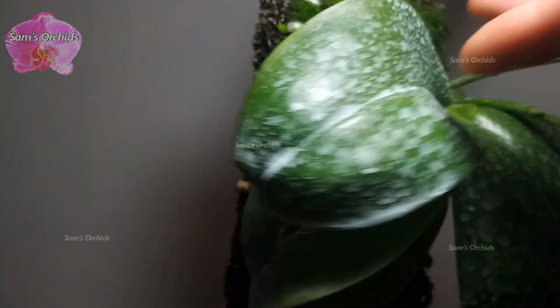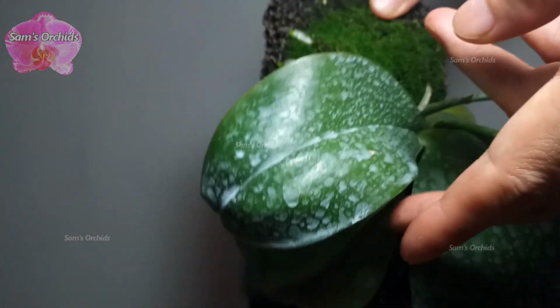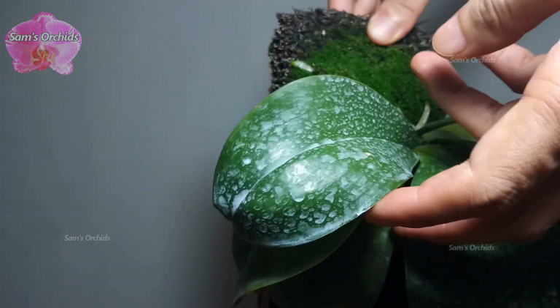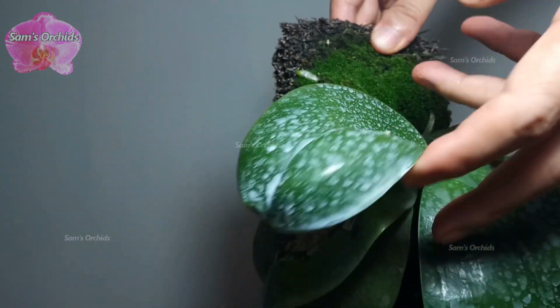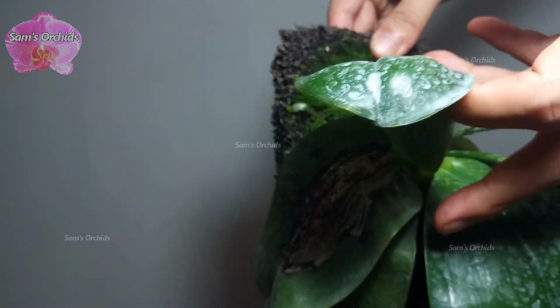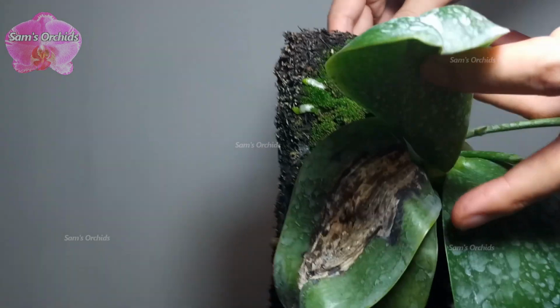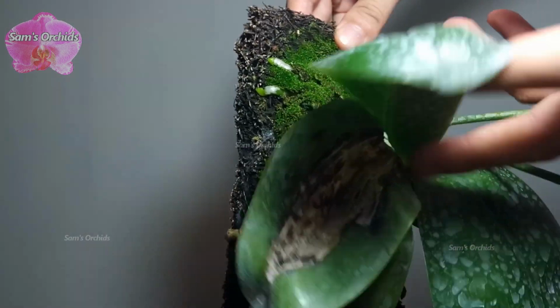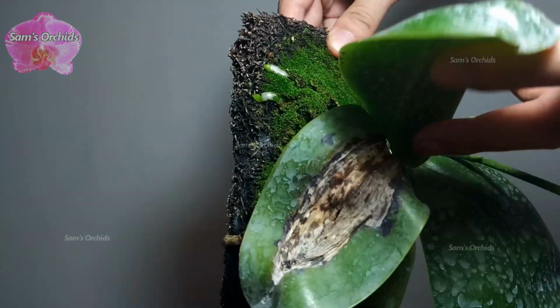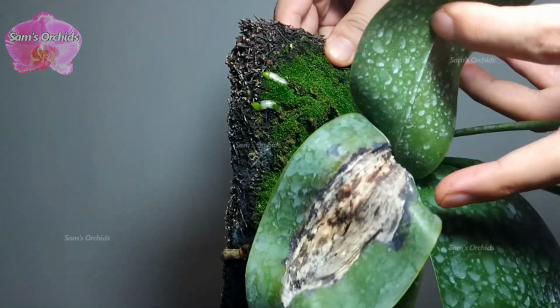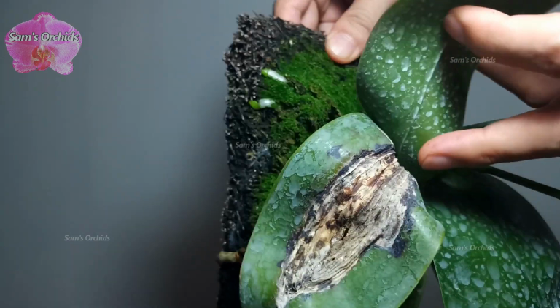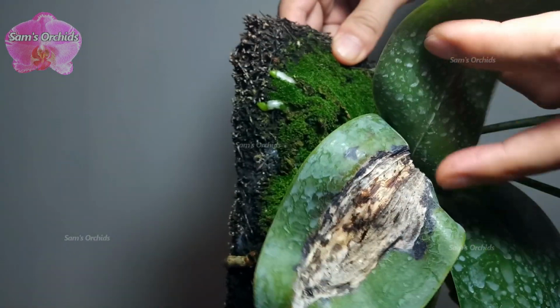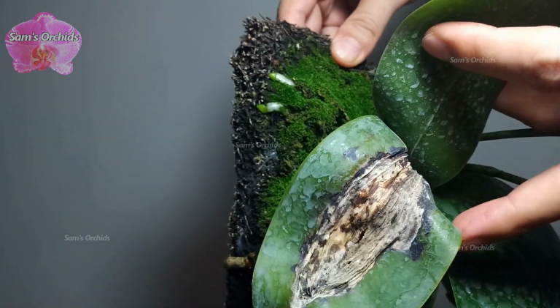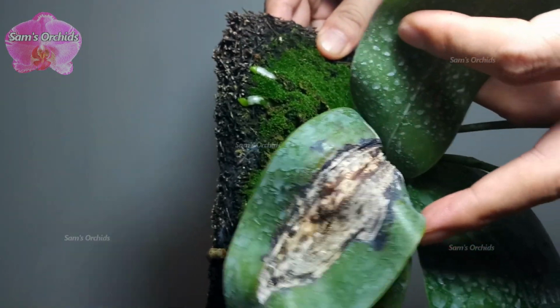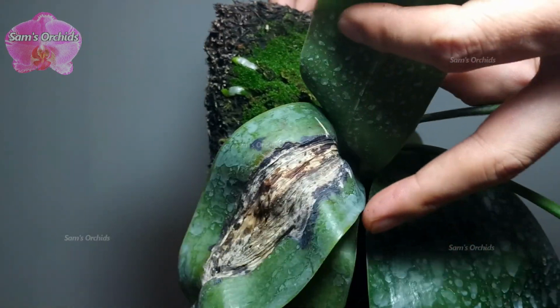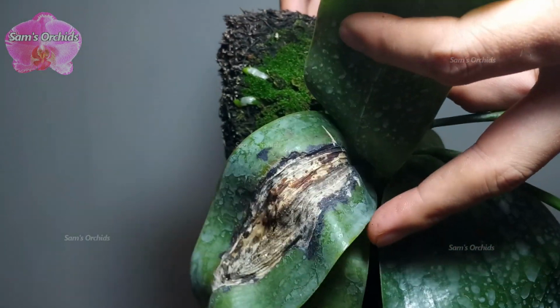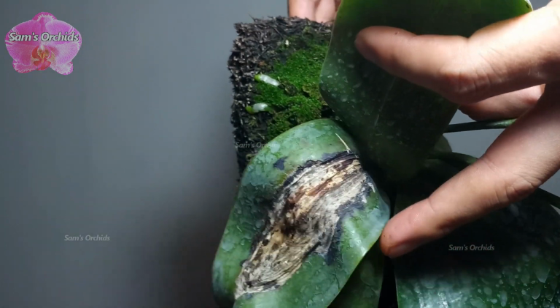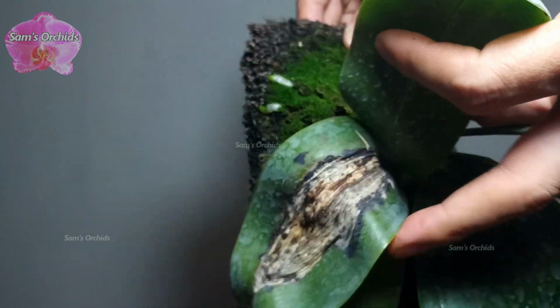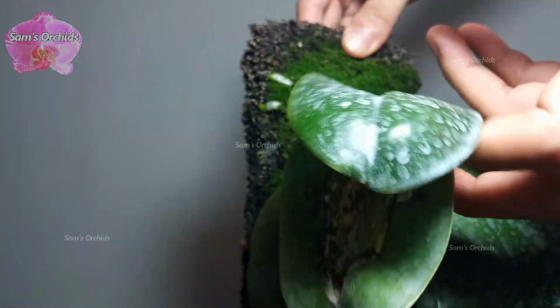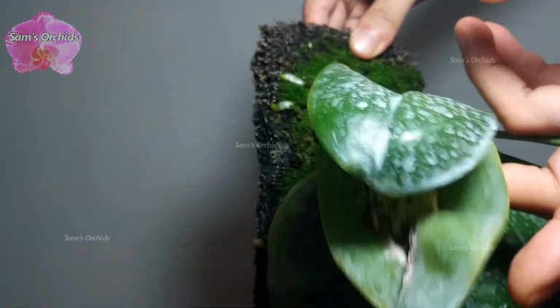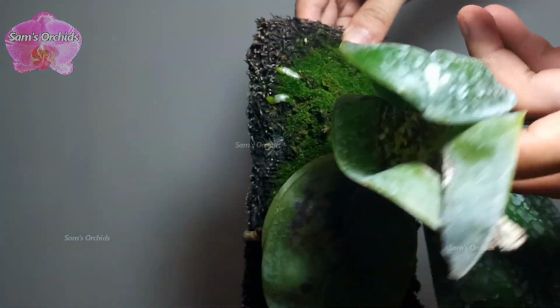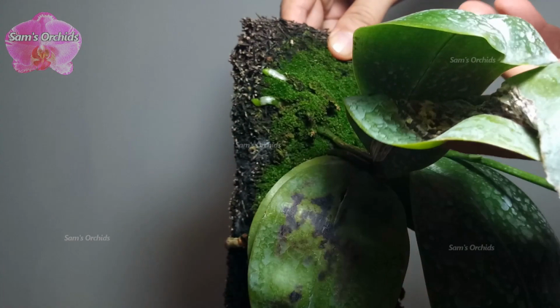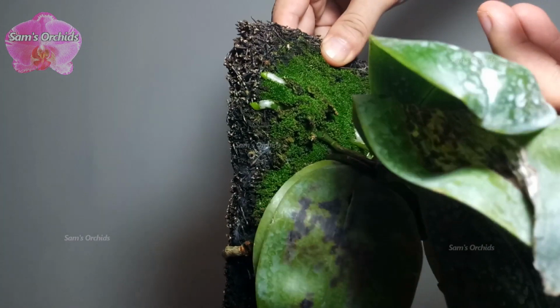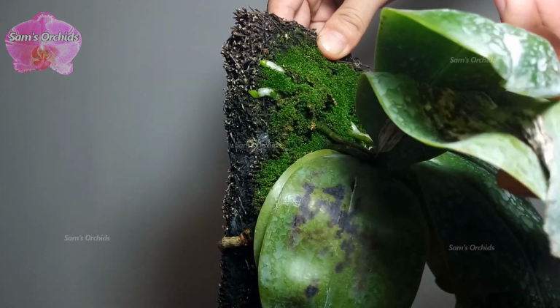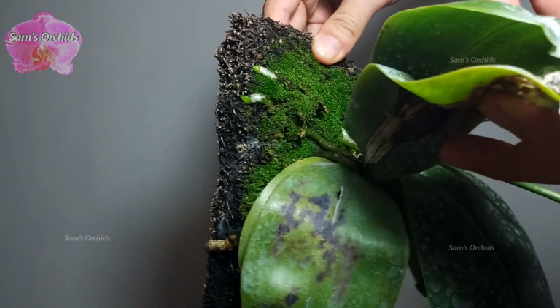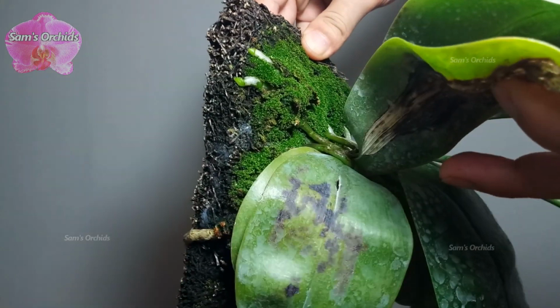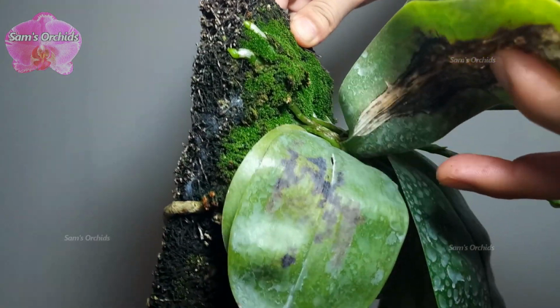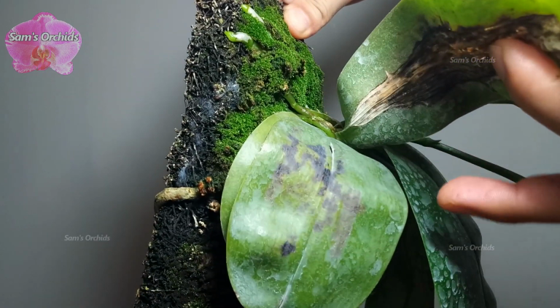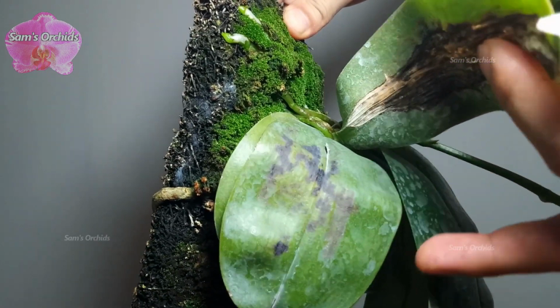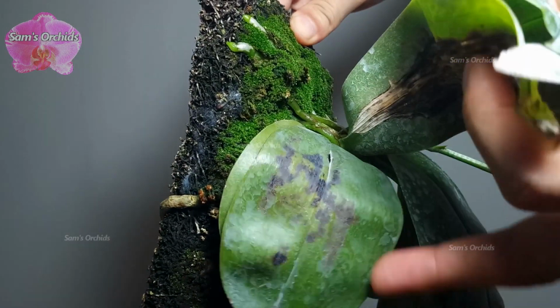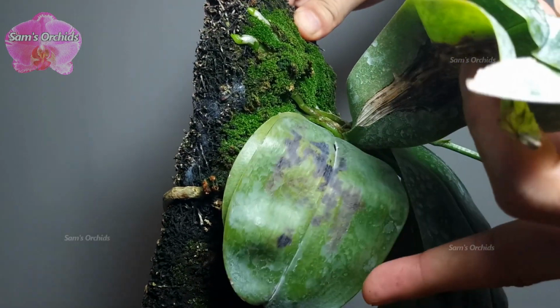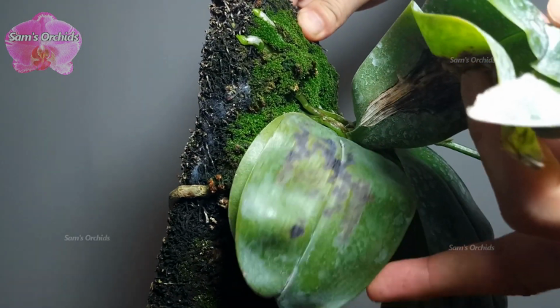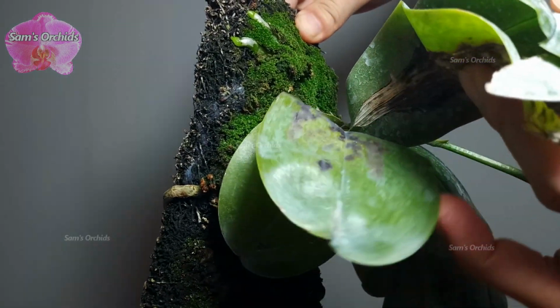Let's check out the cold damage that occurred last year. The wounds had been dried and sealed for a long time, with no further infections afterward. Now it's even fine to water on them.